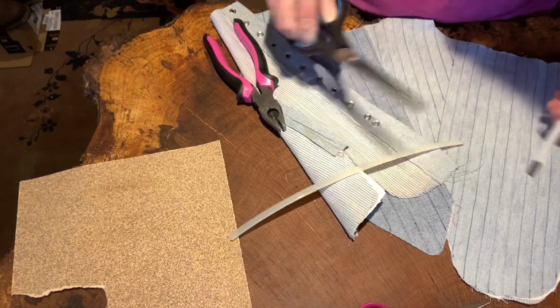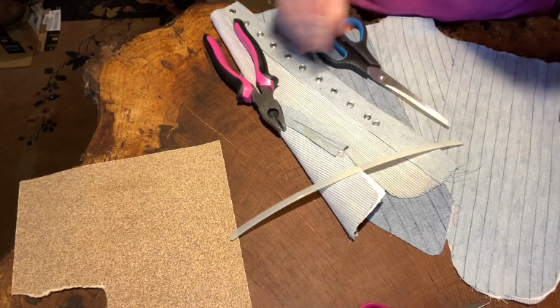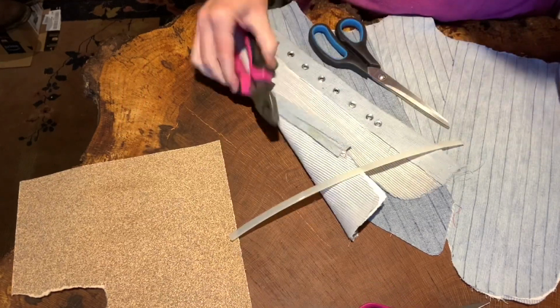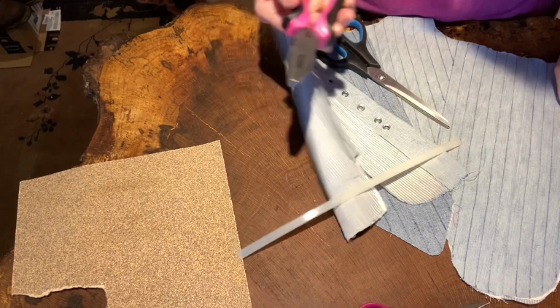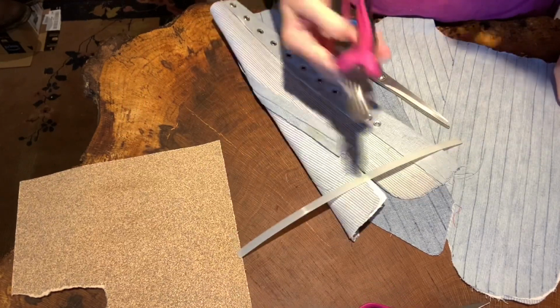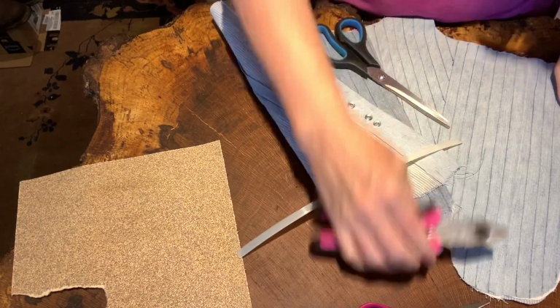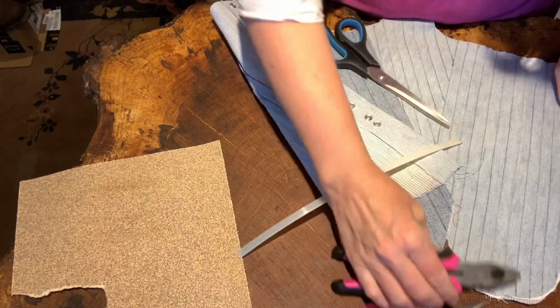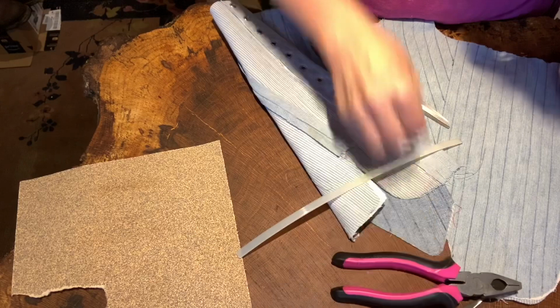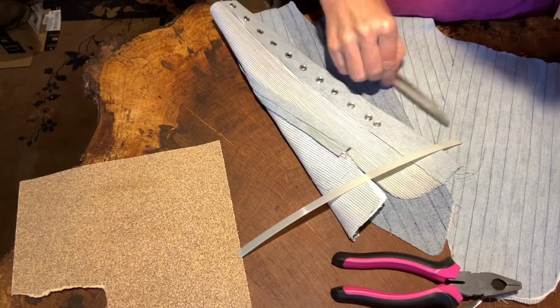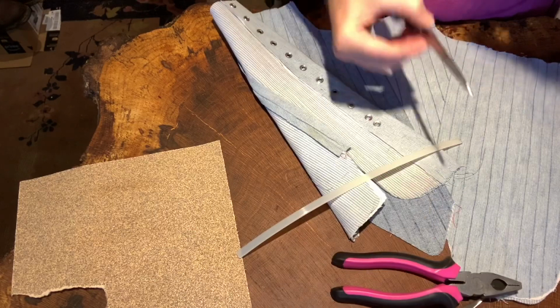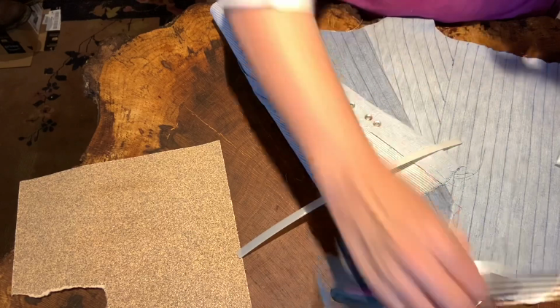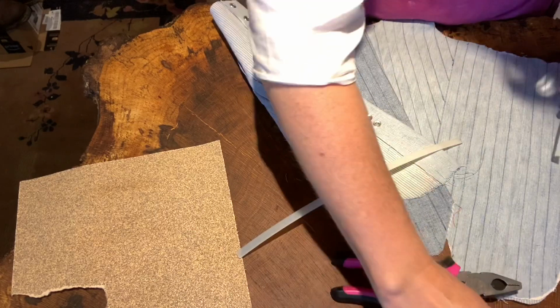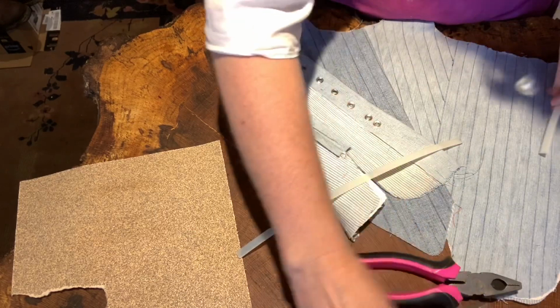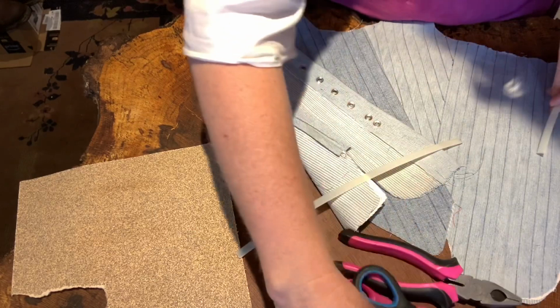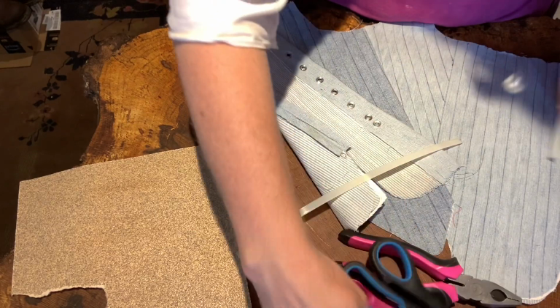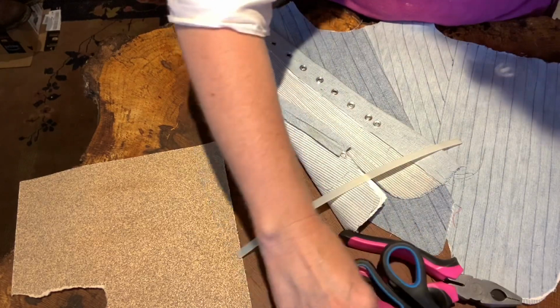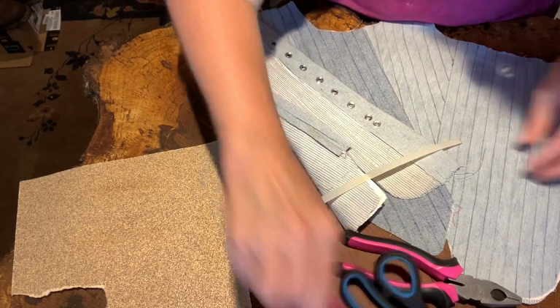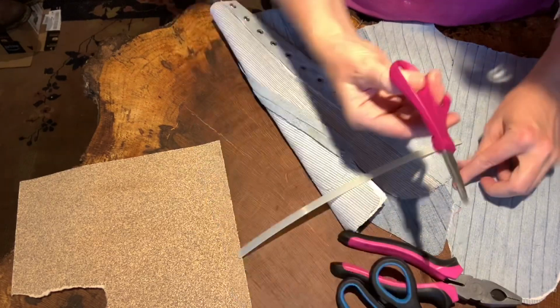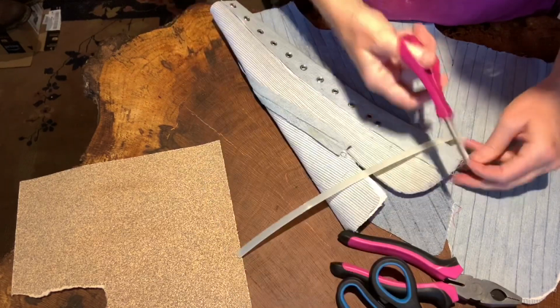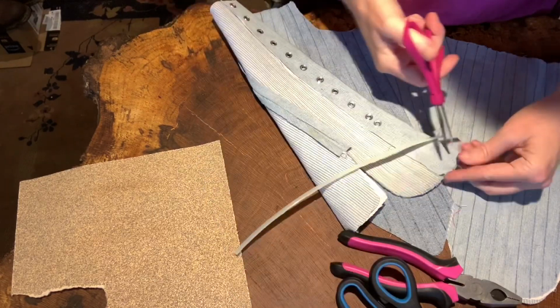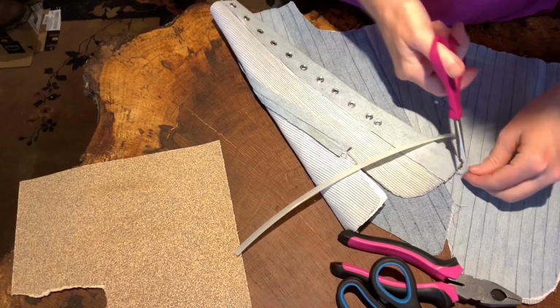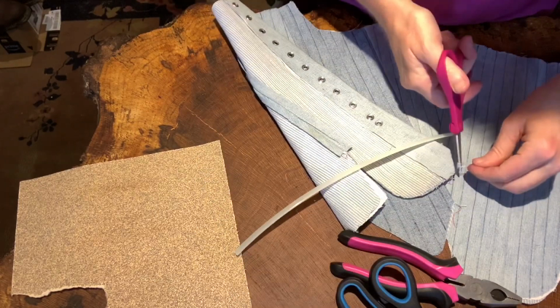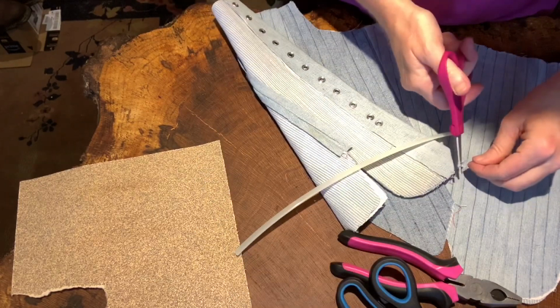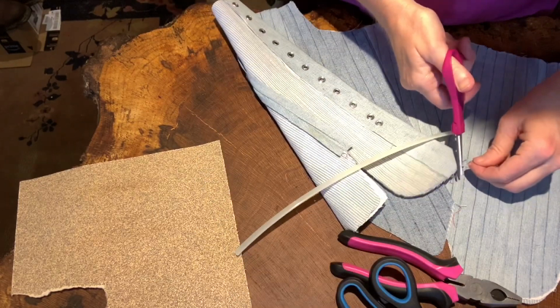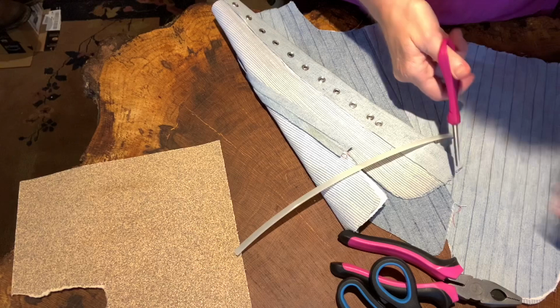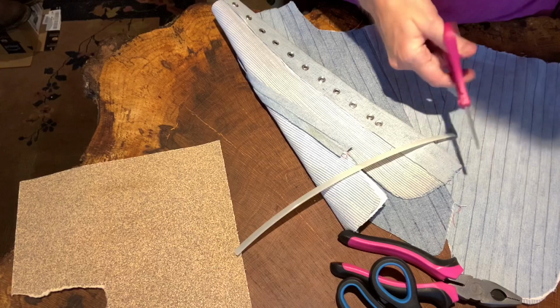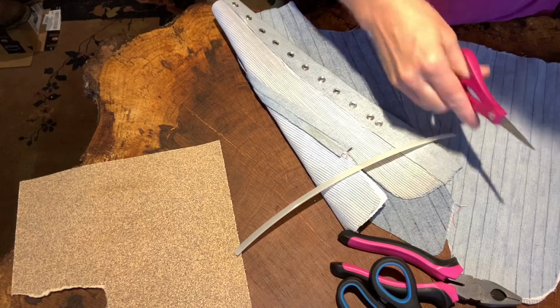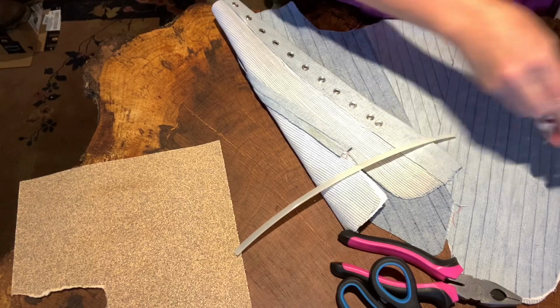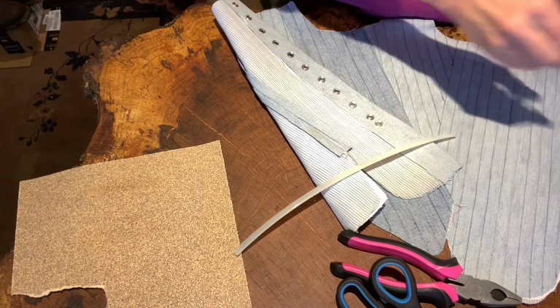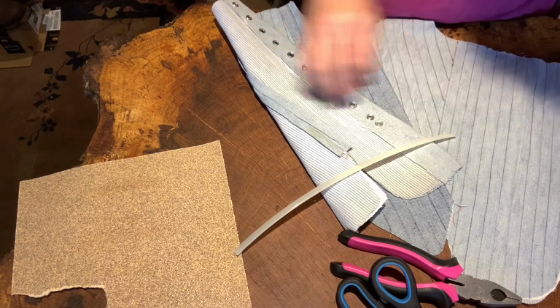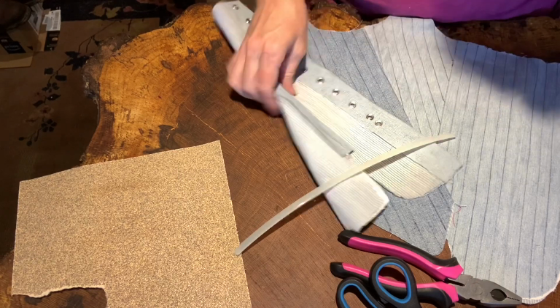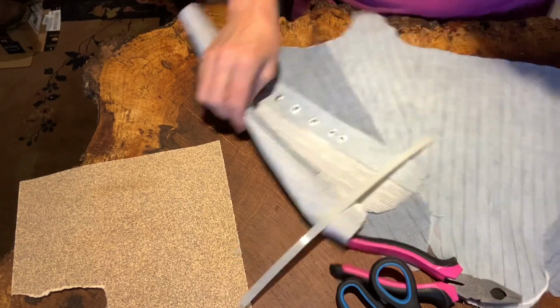If I crush it really good with these, then I can cut it with these. And these are only here to cut threads, so I think we can set that aside.